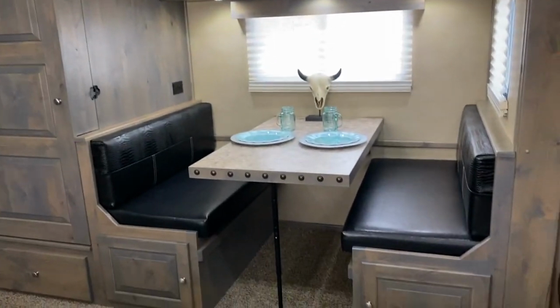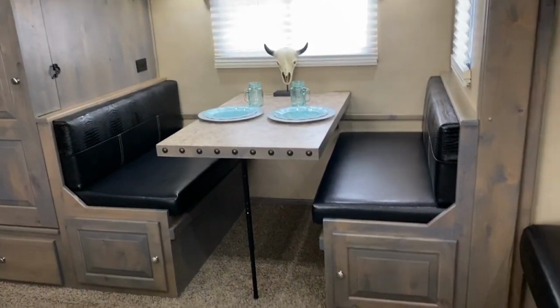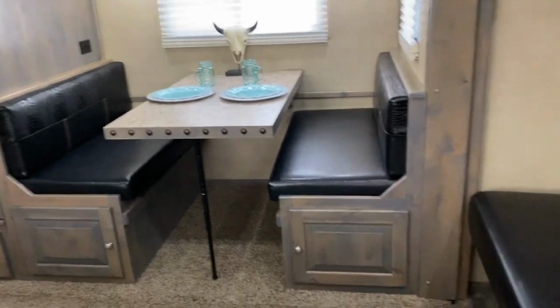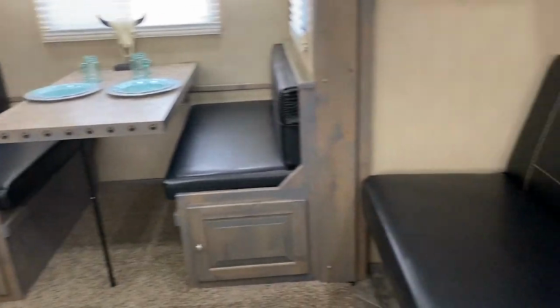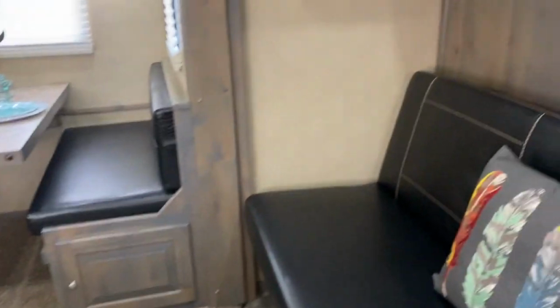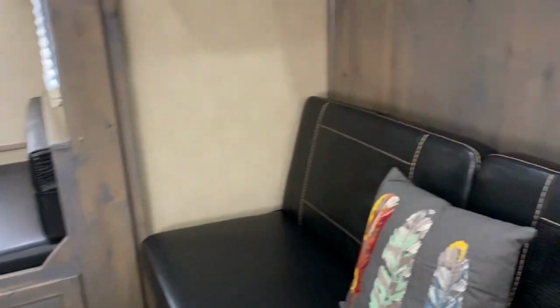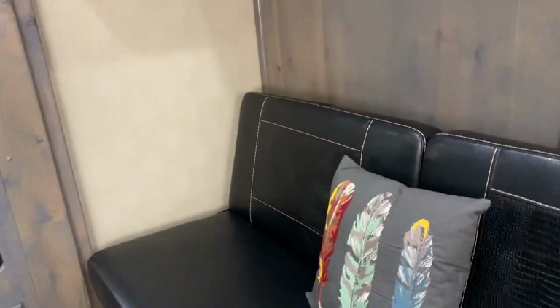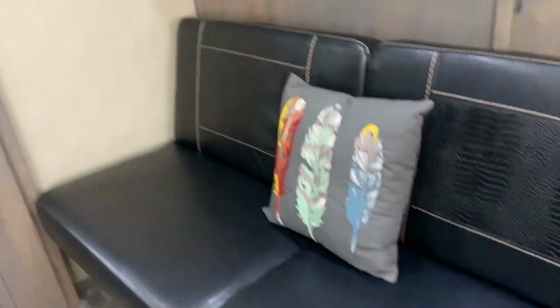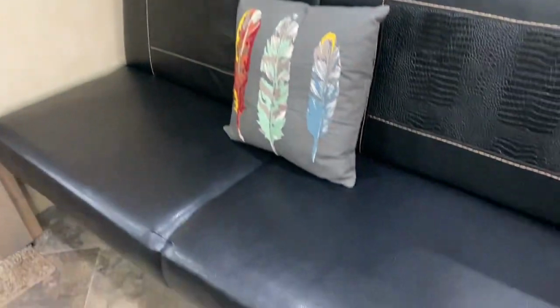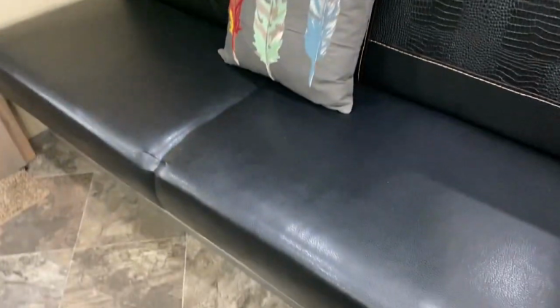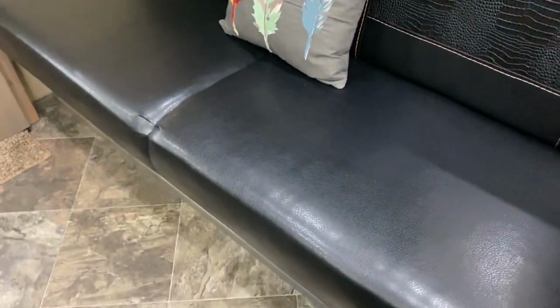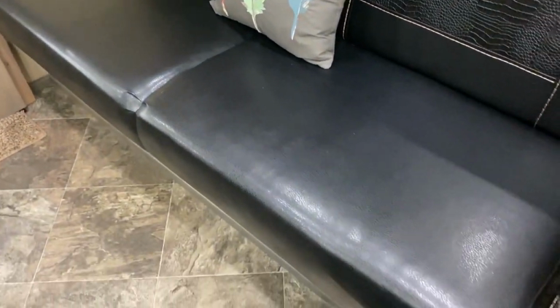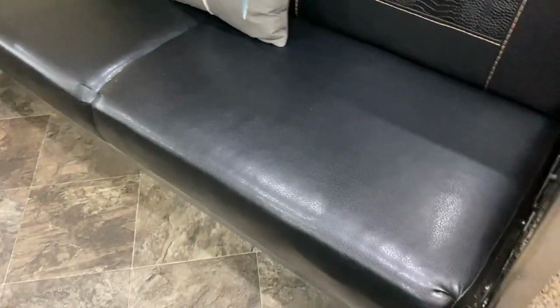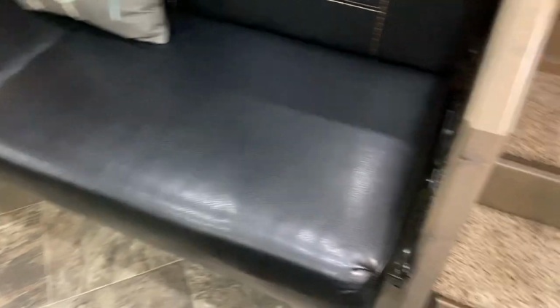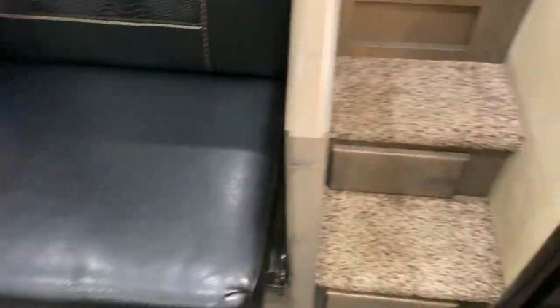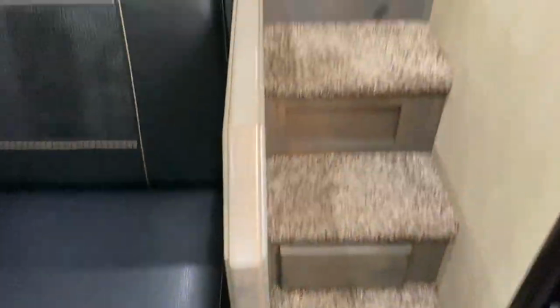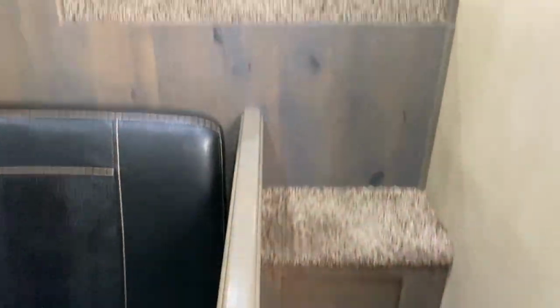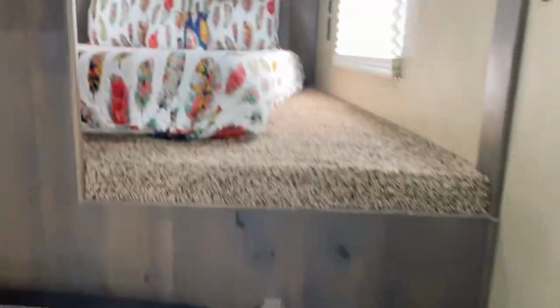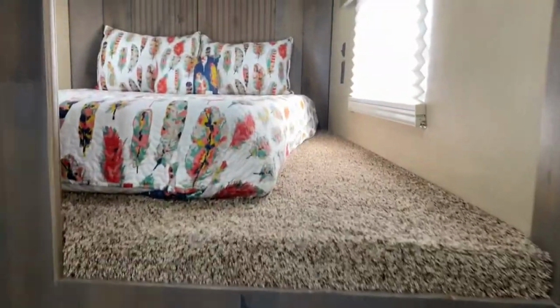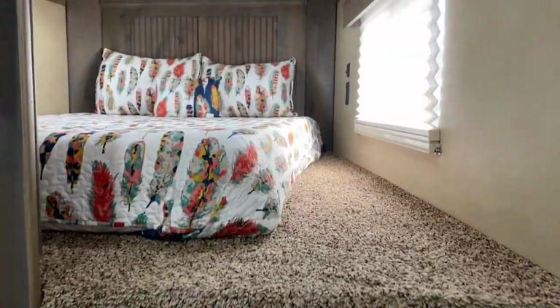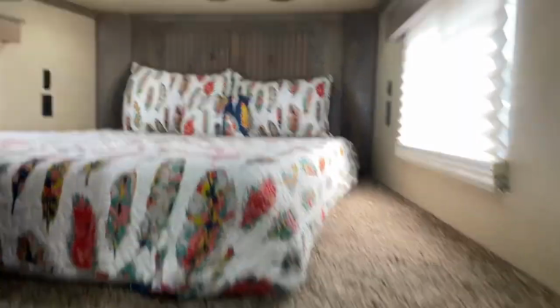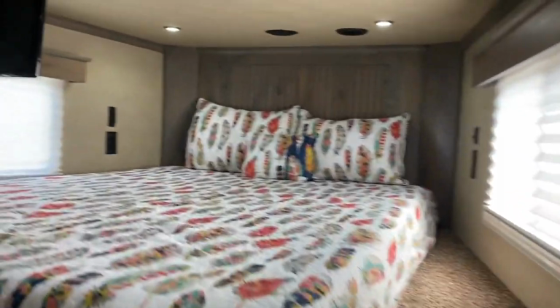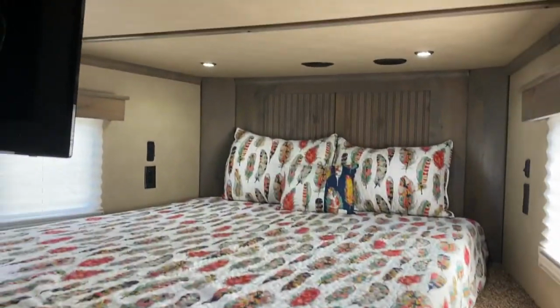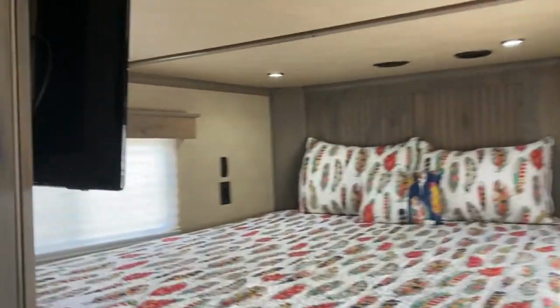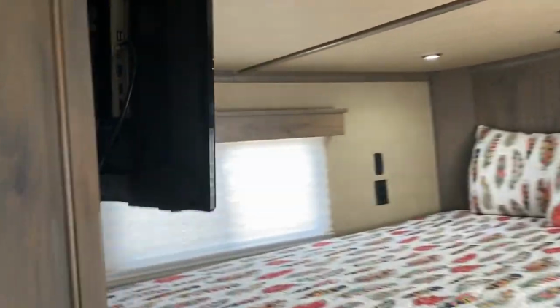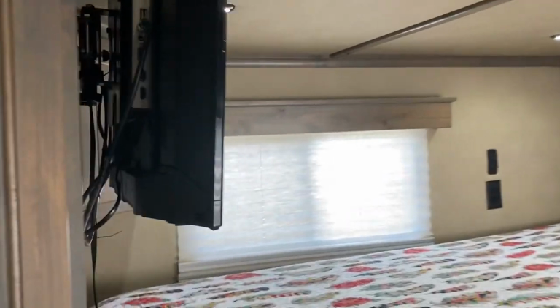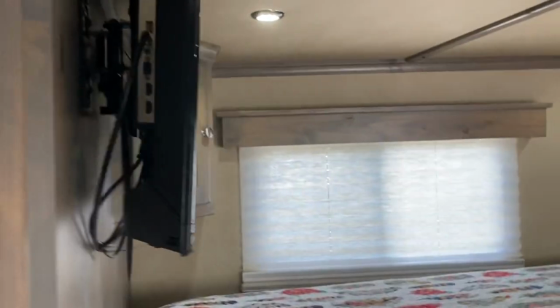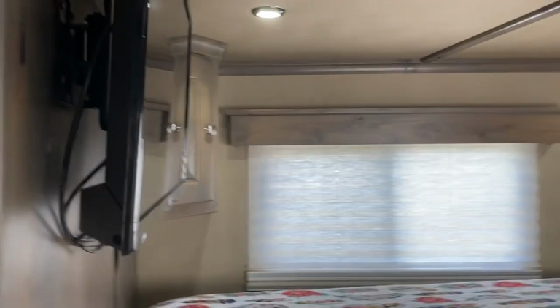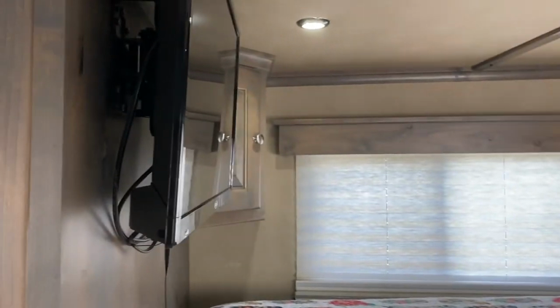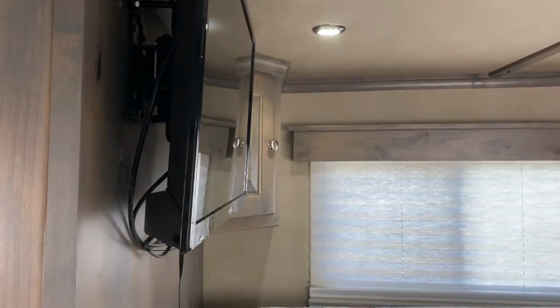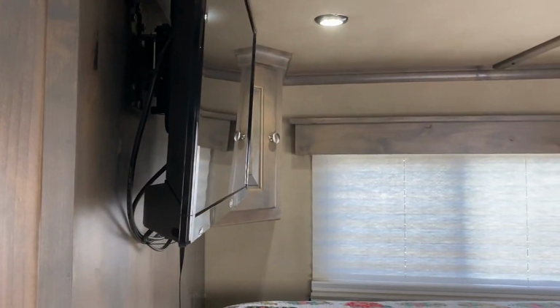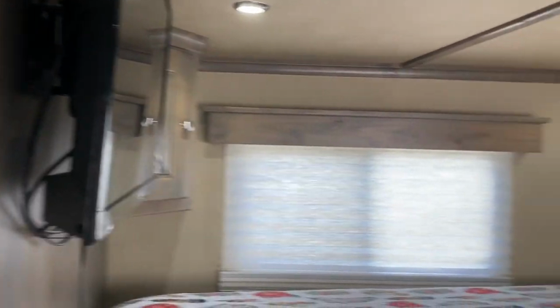There's a dinette in the slide and a couch on the riser wall — both of these make into beds. Steps up to the bed area, a TV in the bed area, and a corner cabinet.